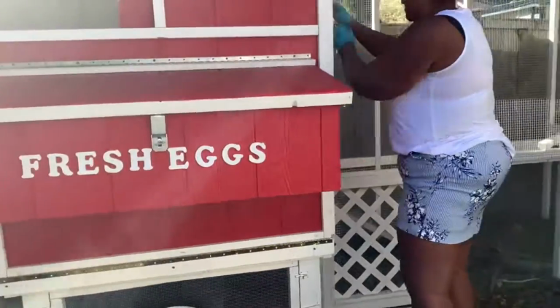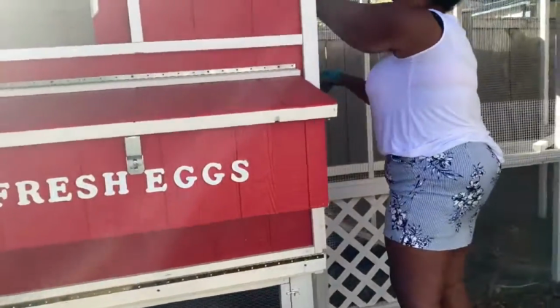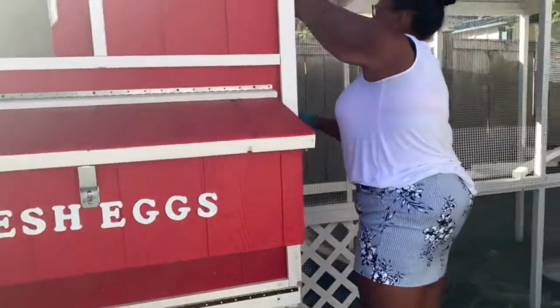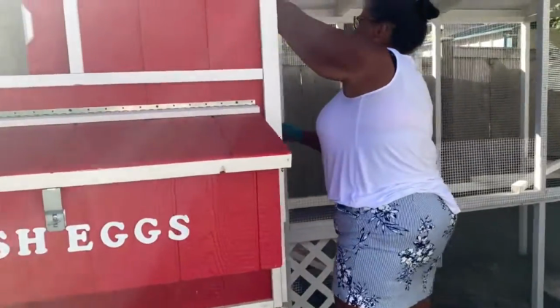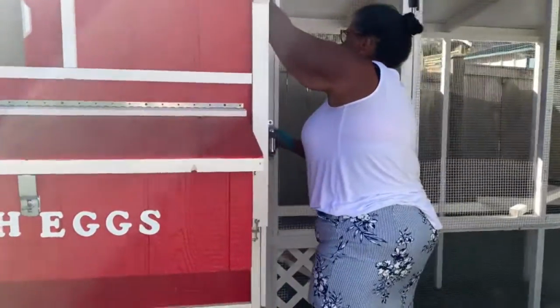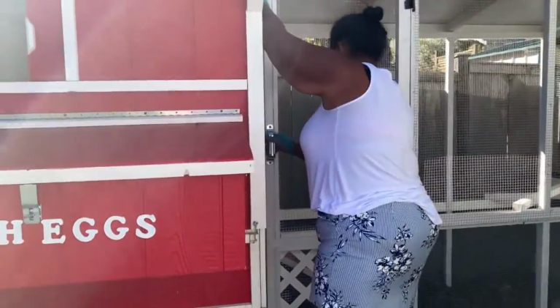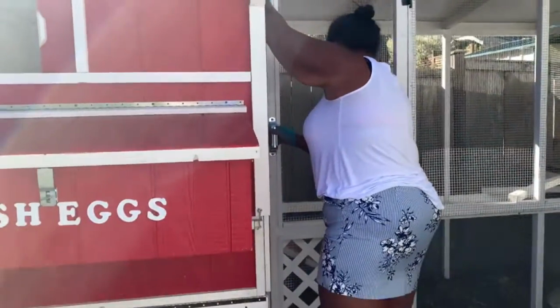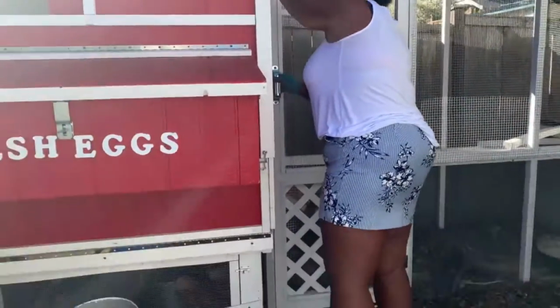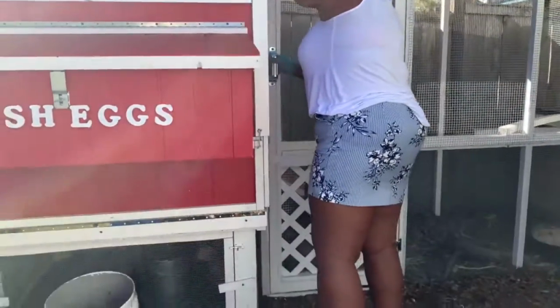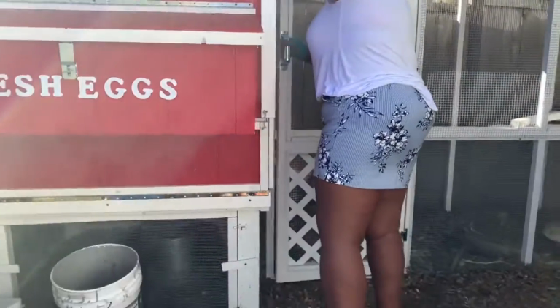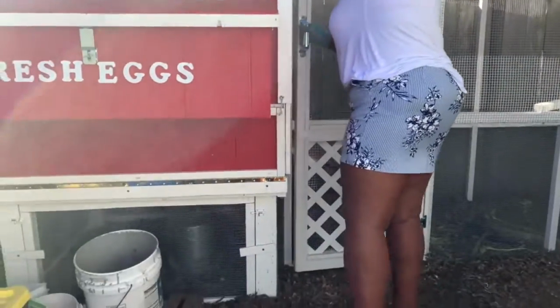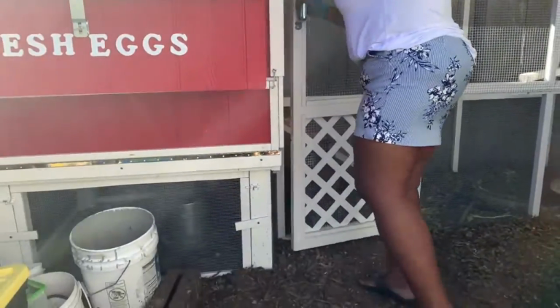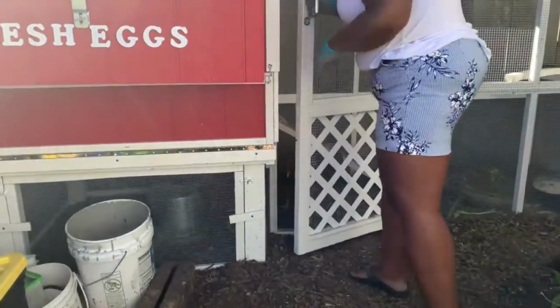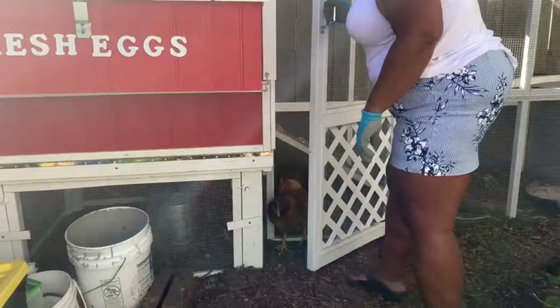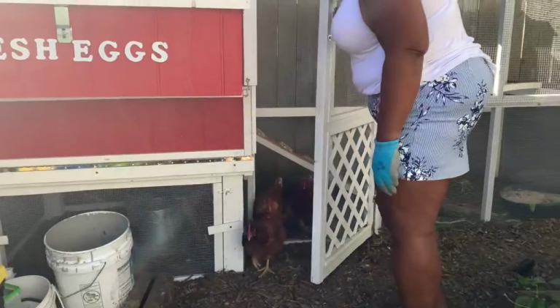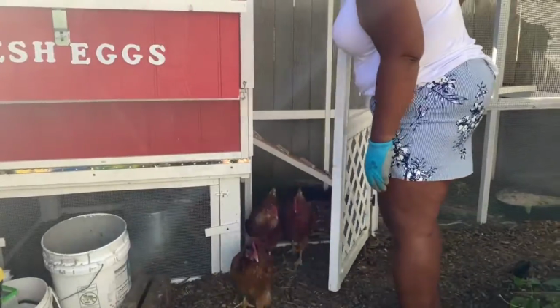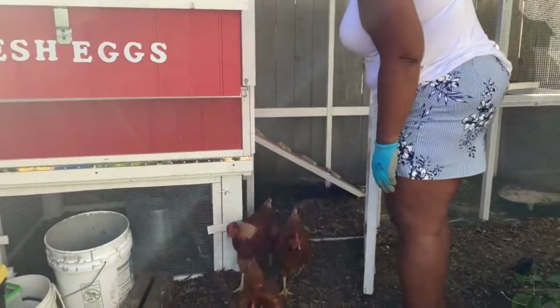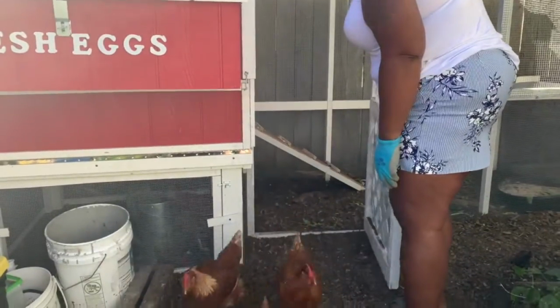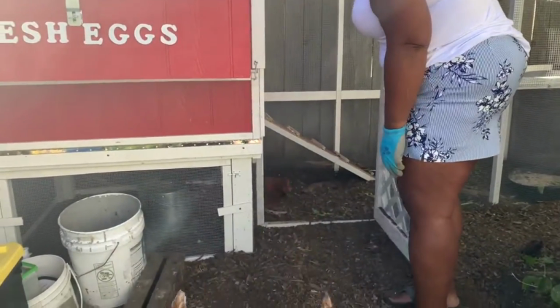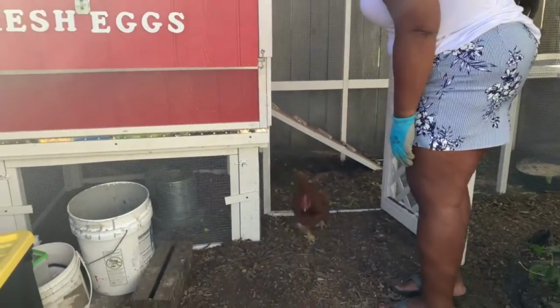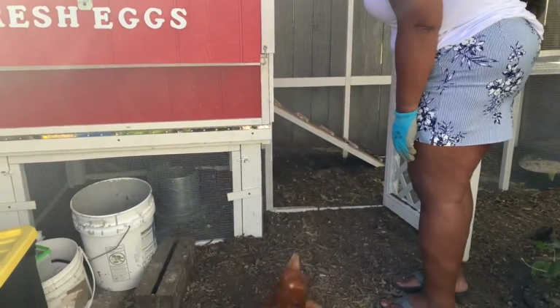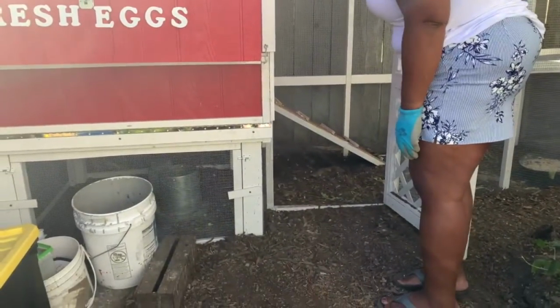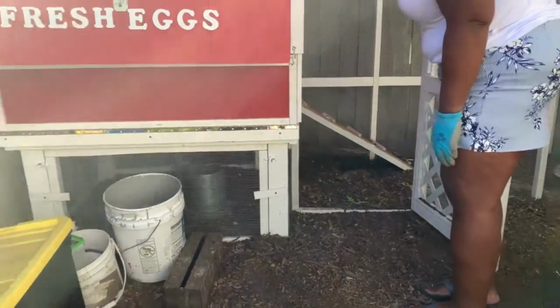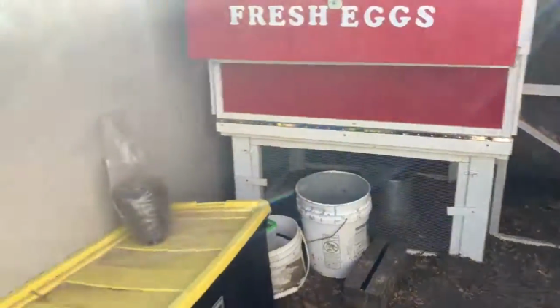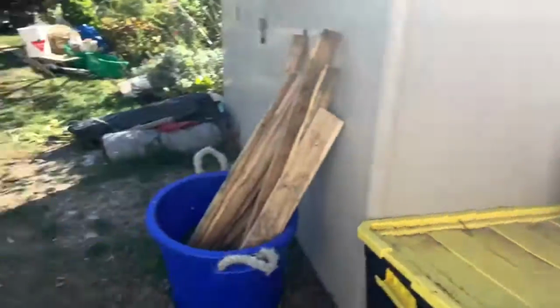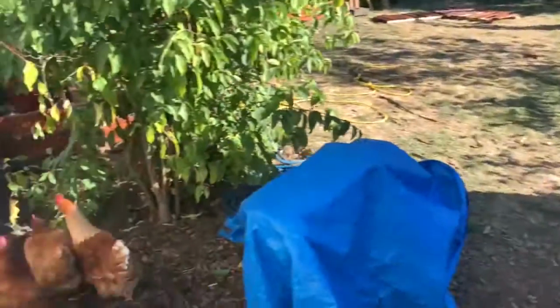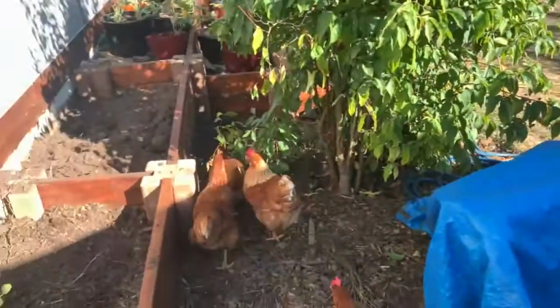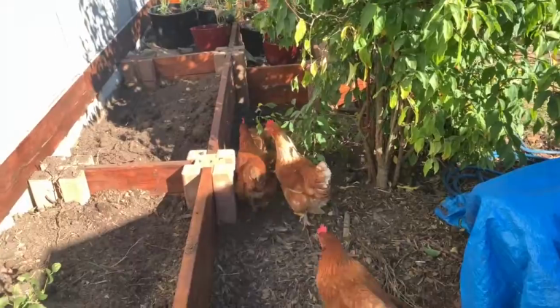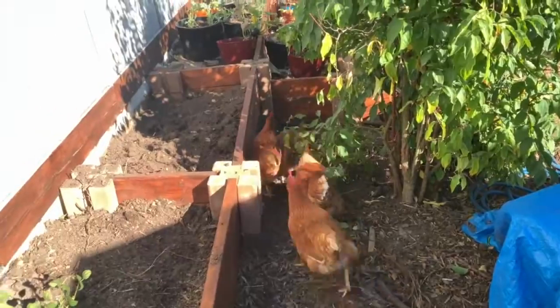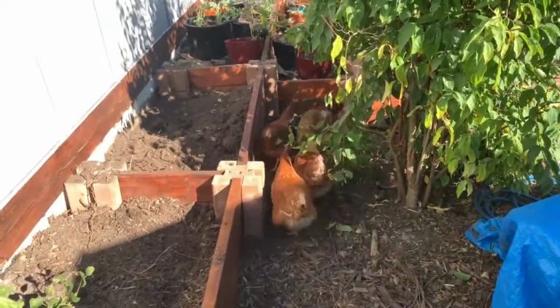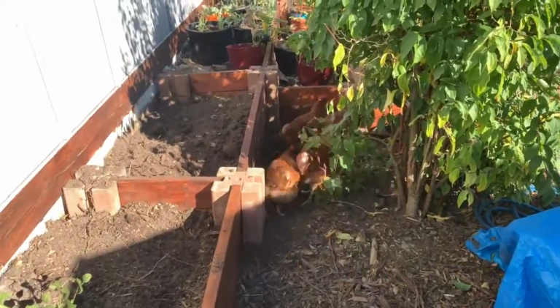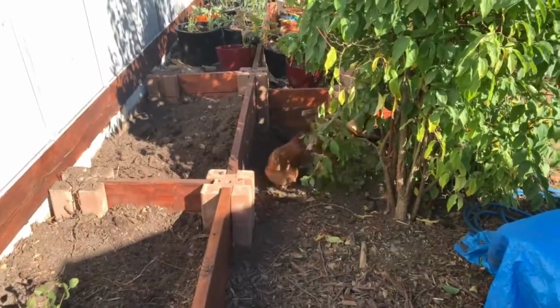Okay ladies, I hear you — you may come out. Welcome, ladies! There they go, off to go and destroy more of the yard.